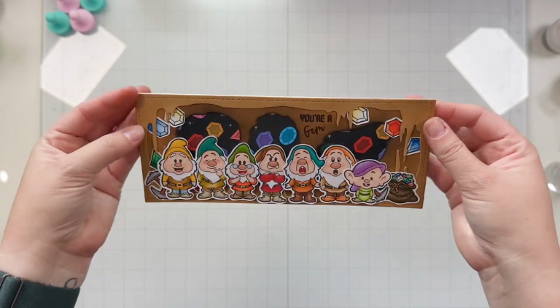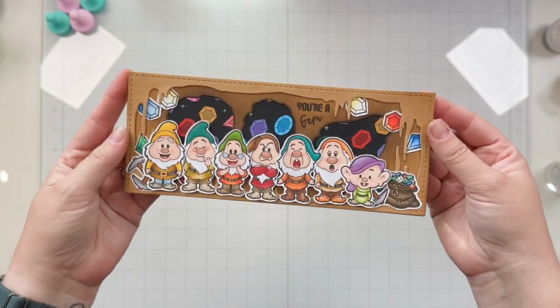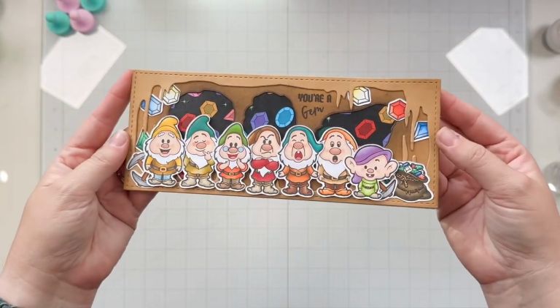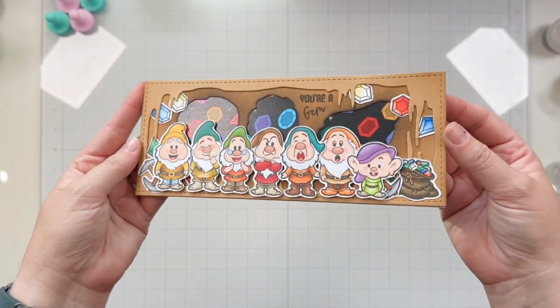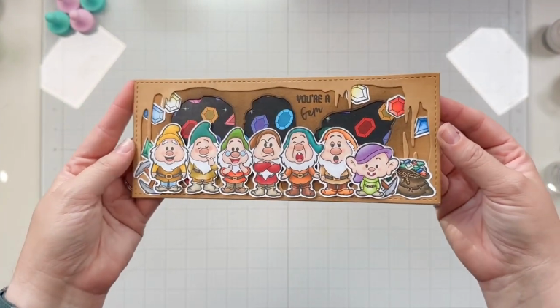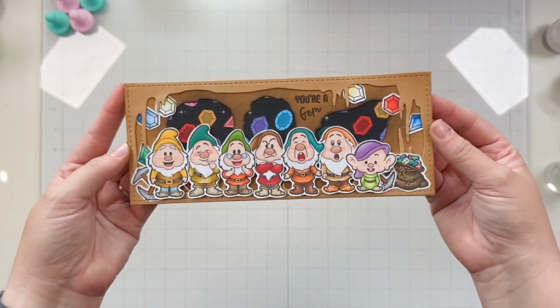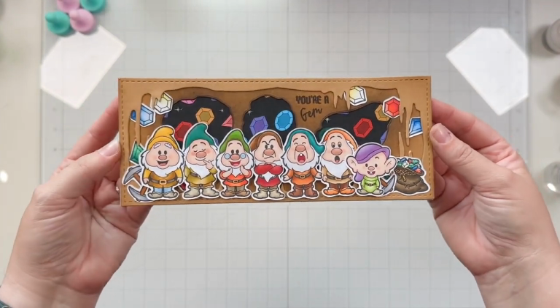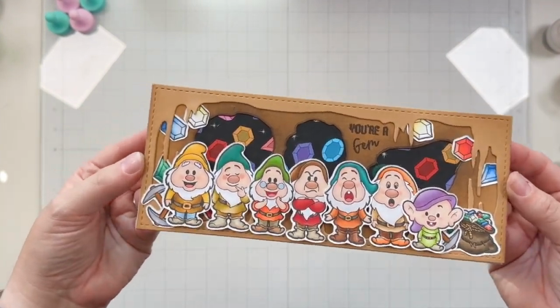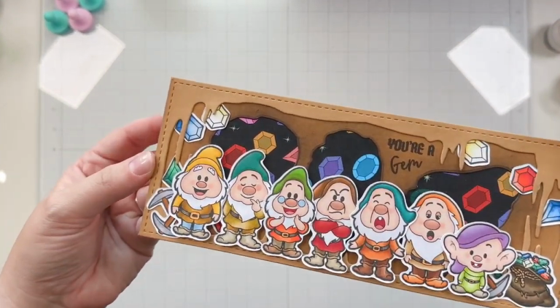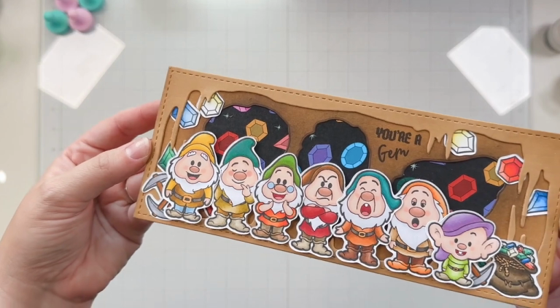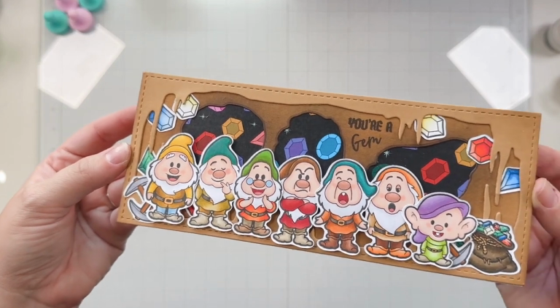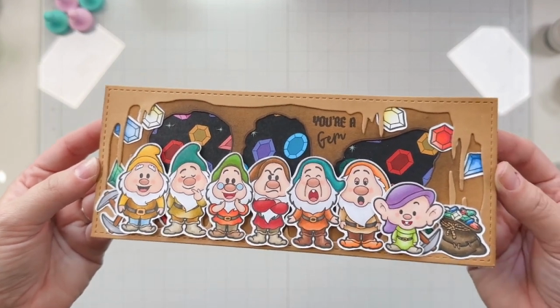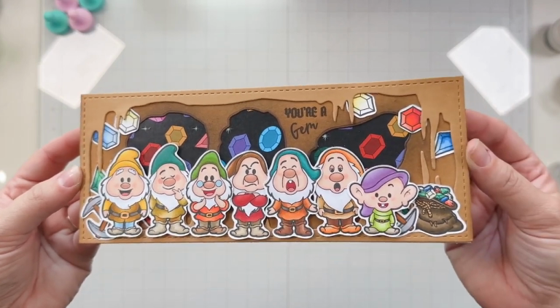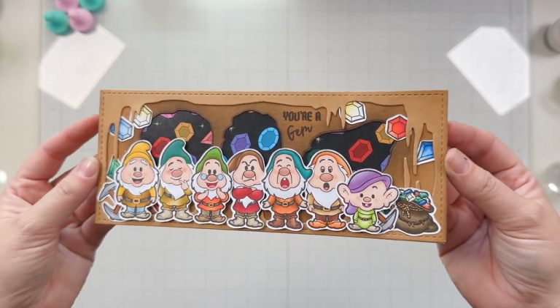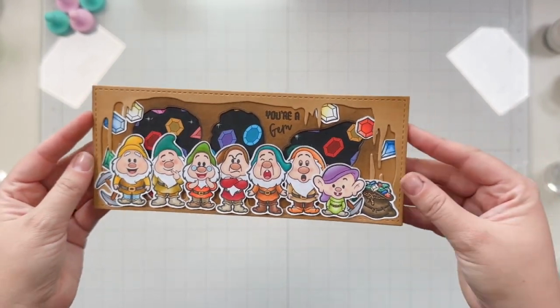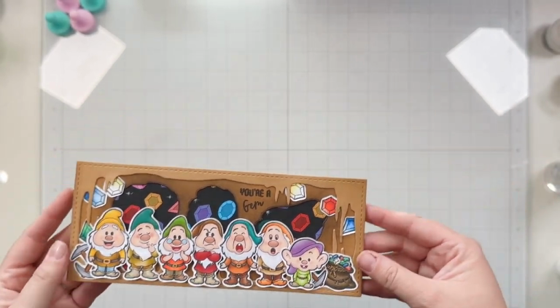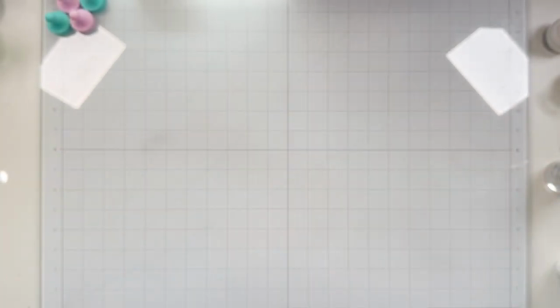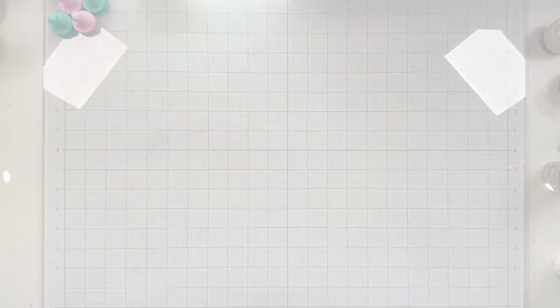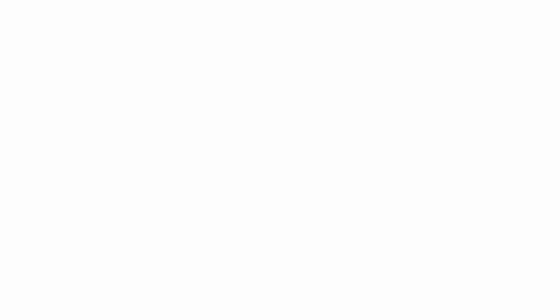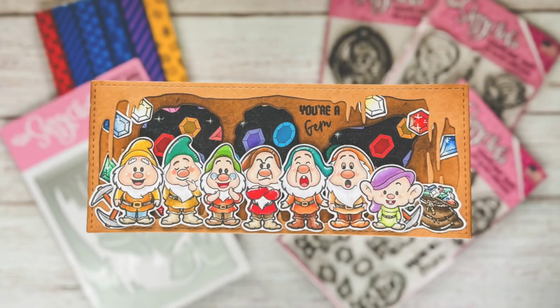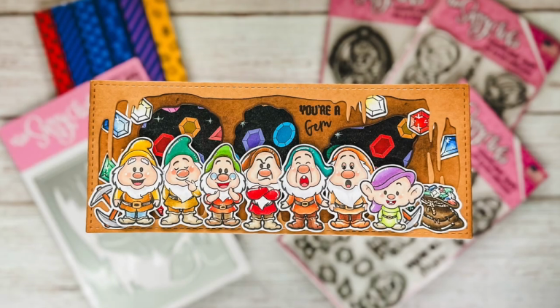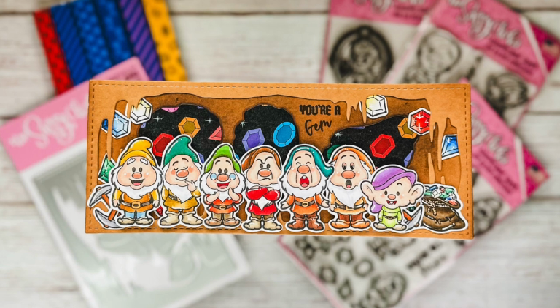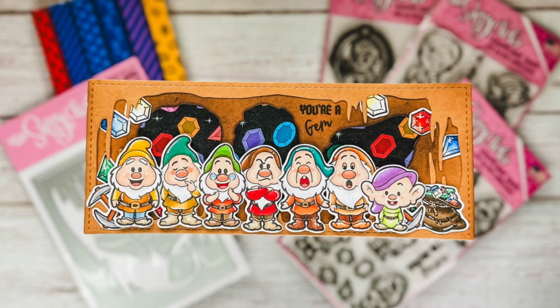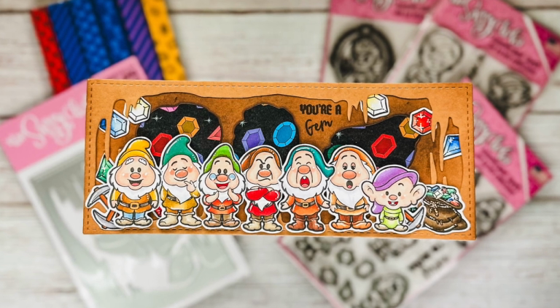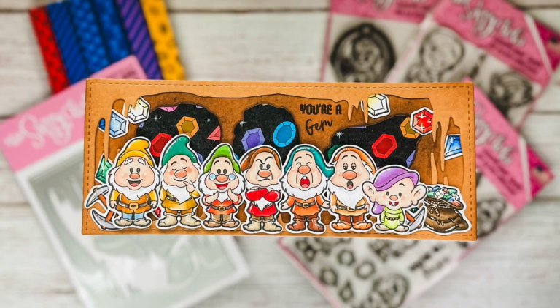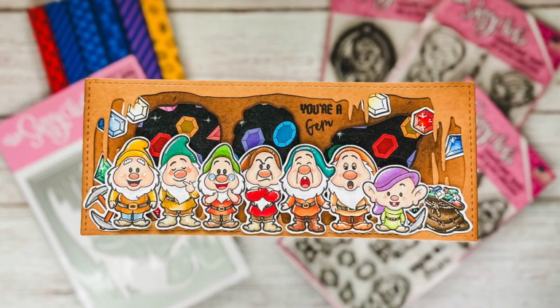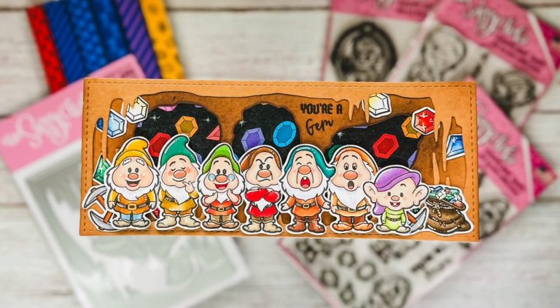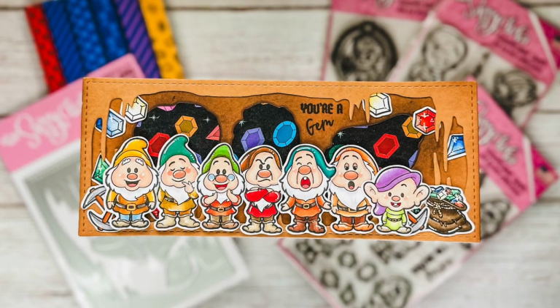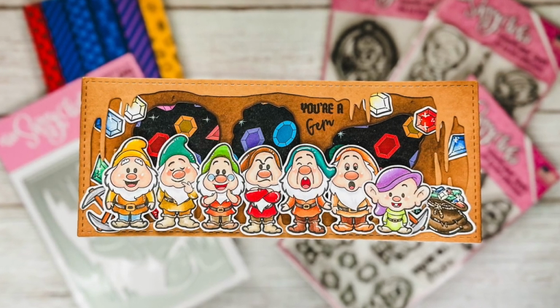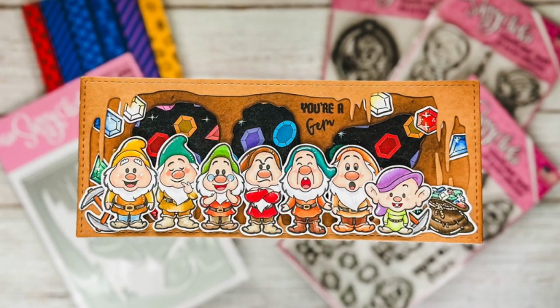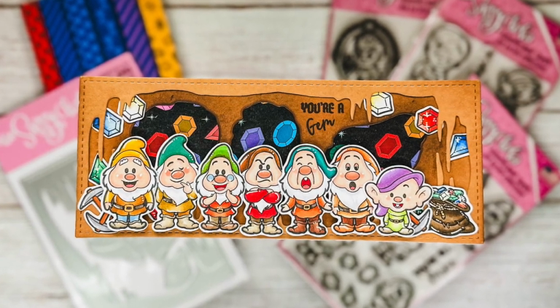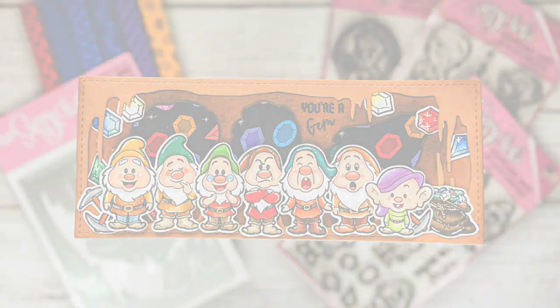This turned out so cute. I did forget to add the highlights, but you'll see them in the photo after. I just added the highlights after I put the cards together for the evil queen as well as this slimline card.